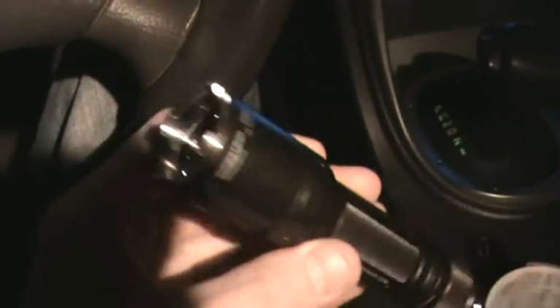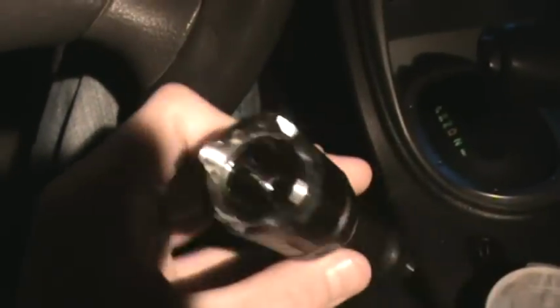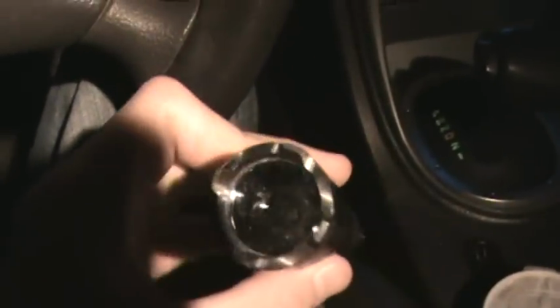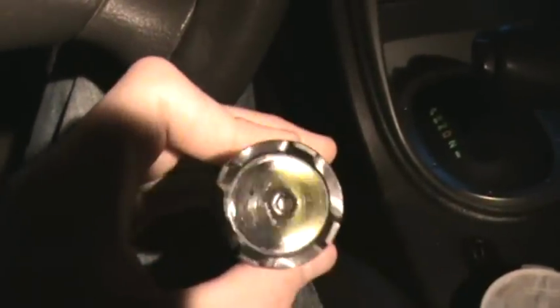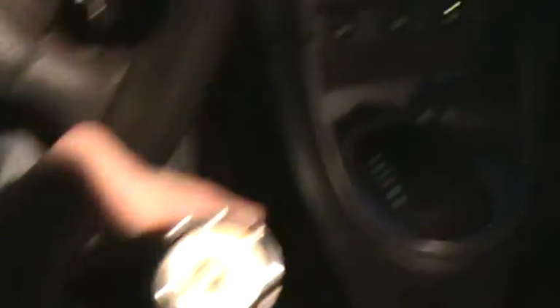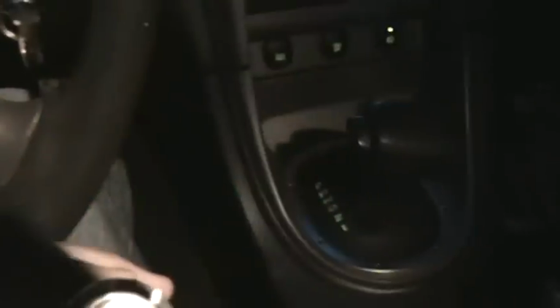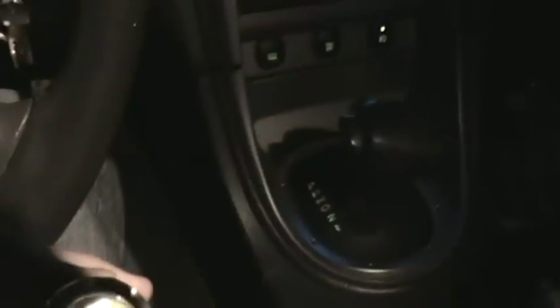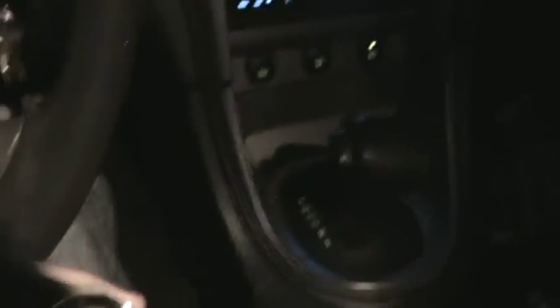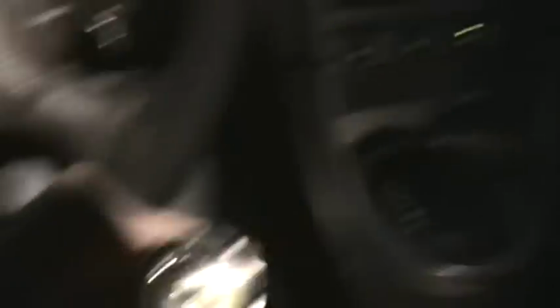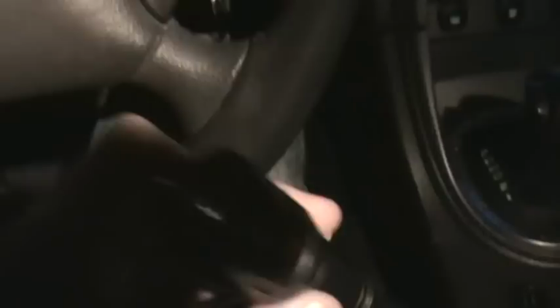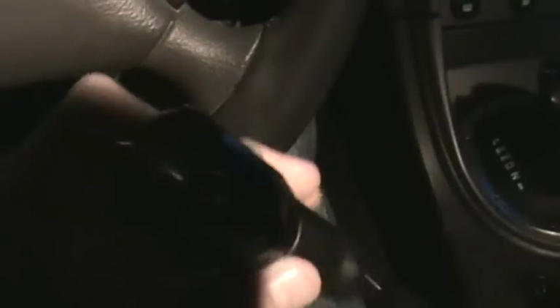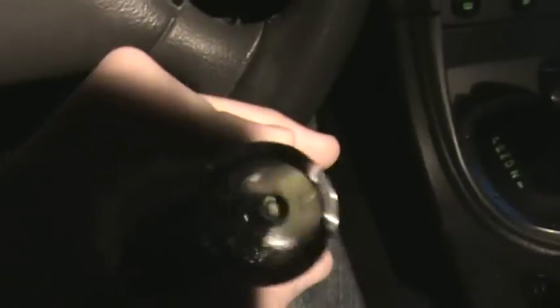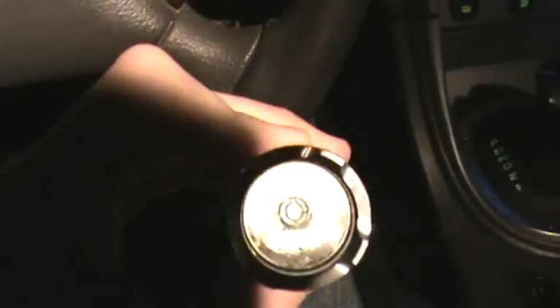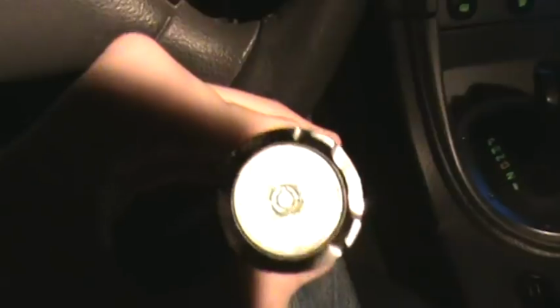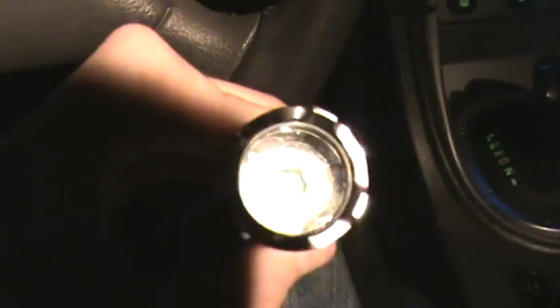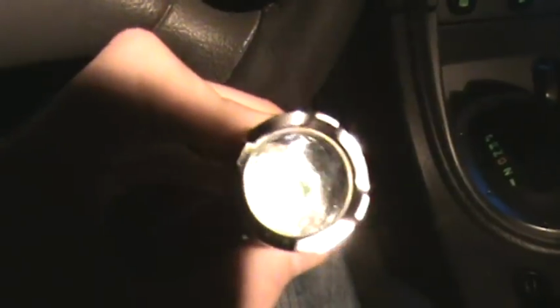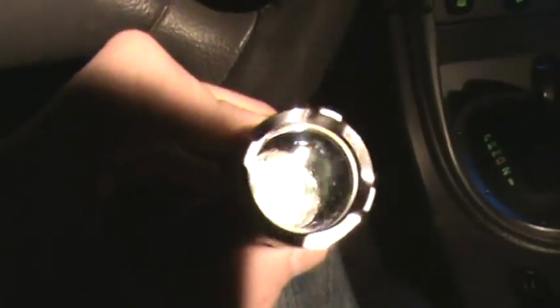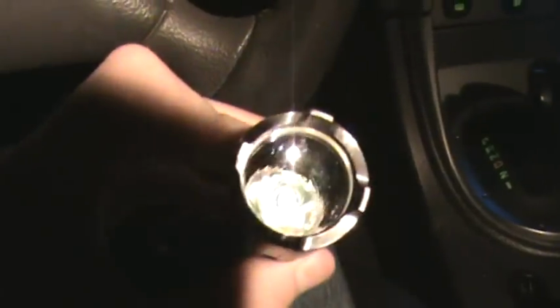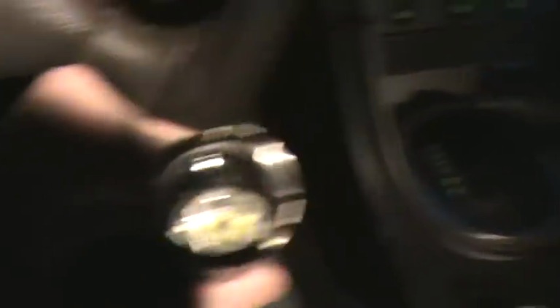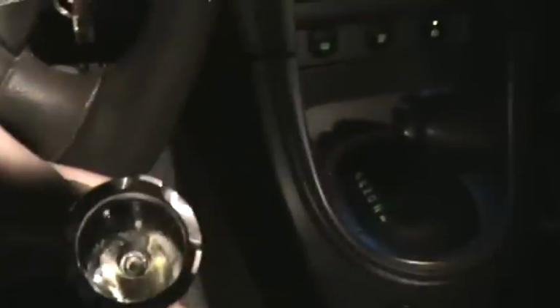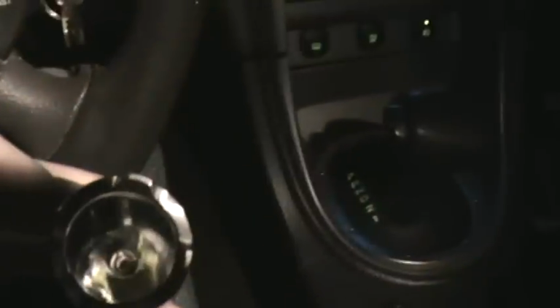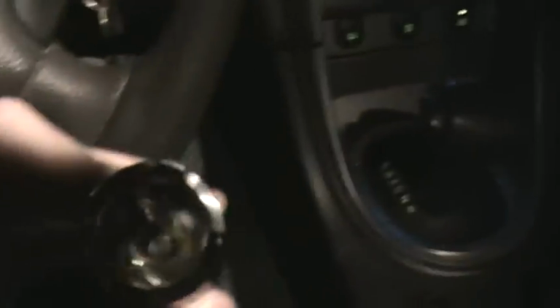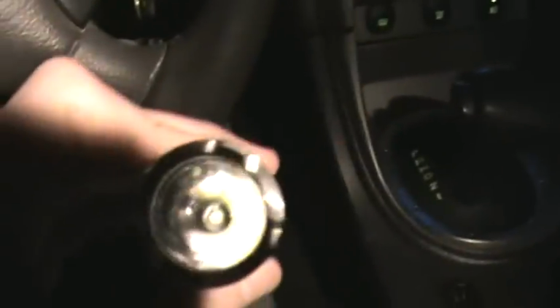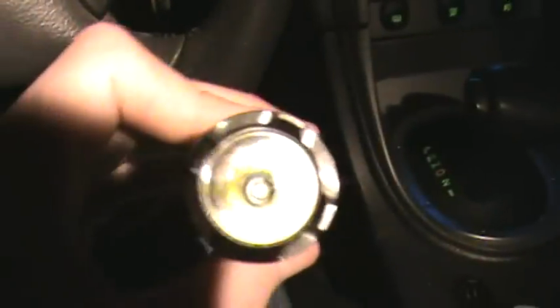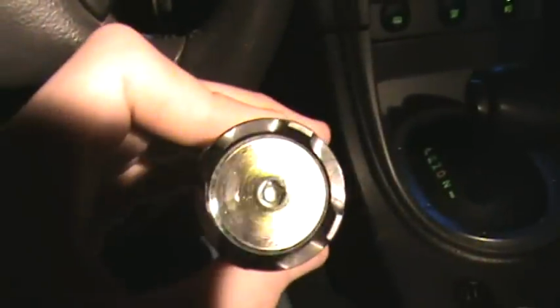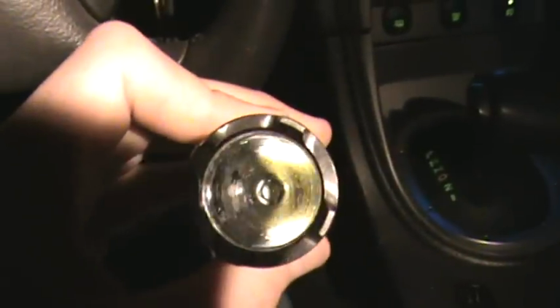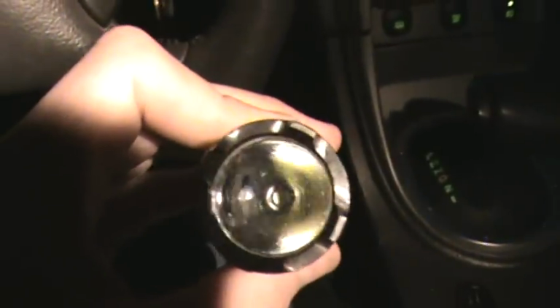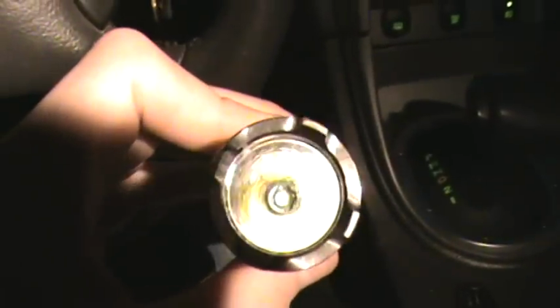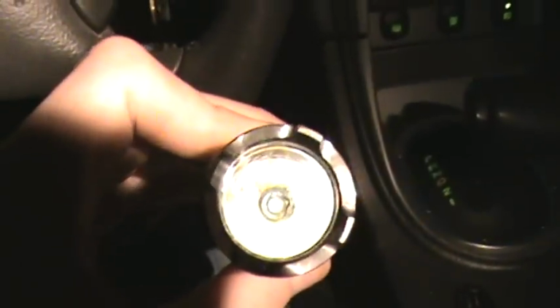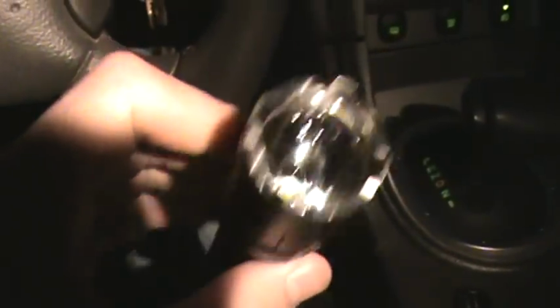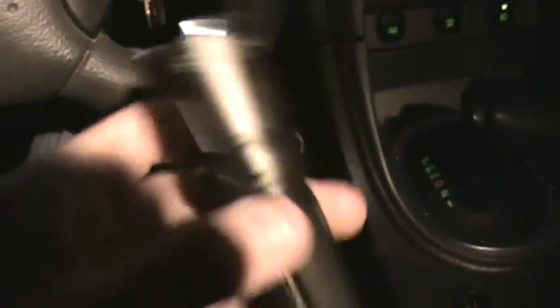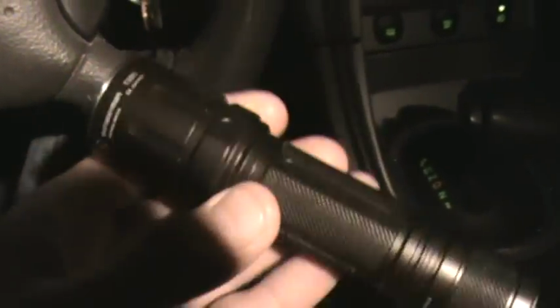Yes, my V8 Mach 1 is an automatic. That sucks, doesn't it? So this one's 438 lumens.